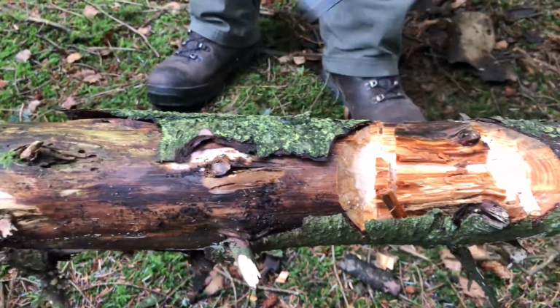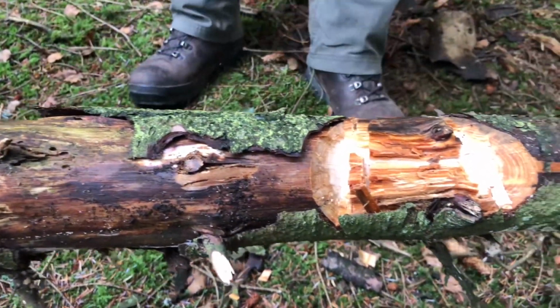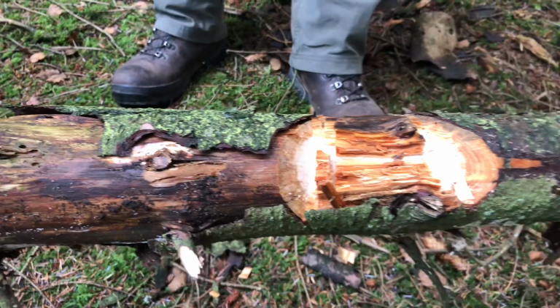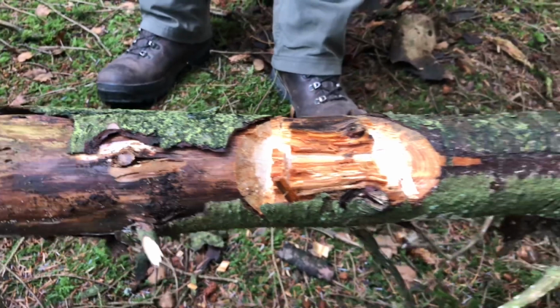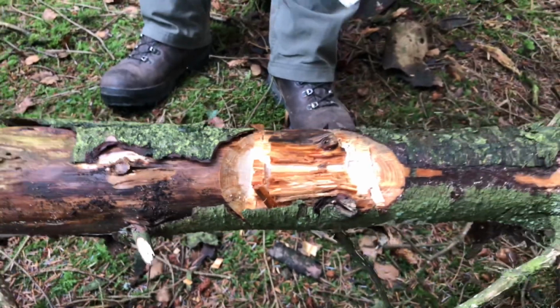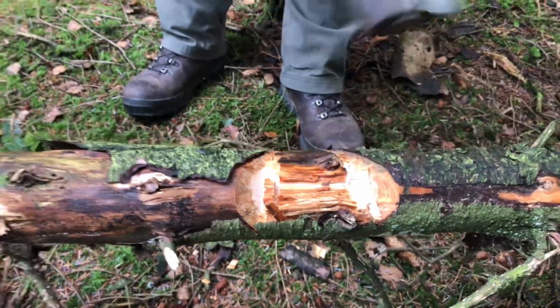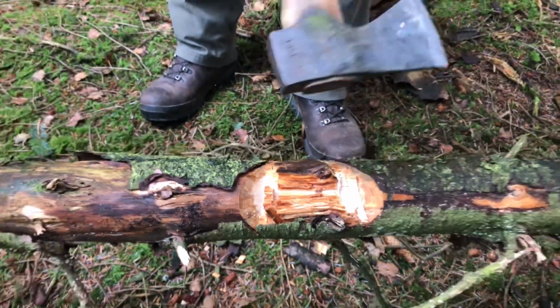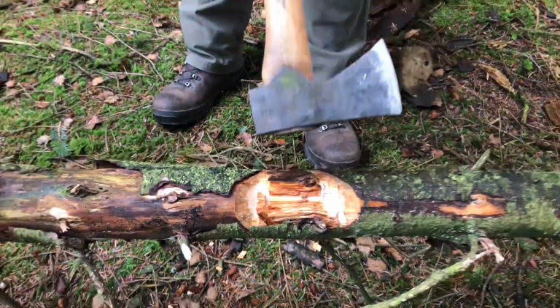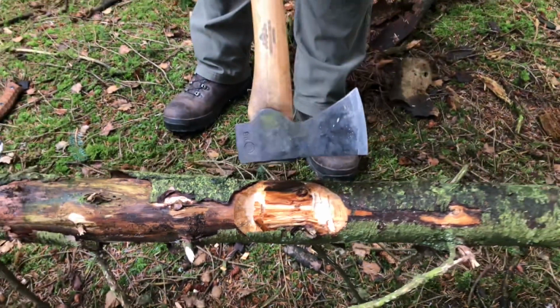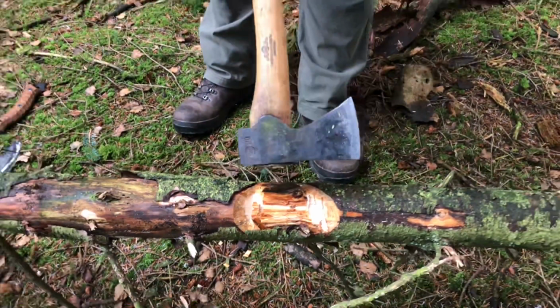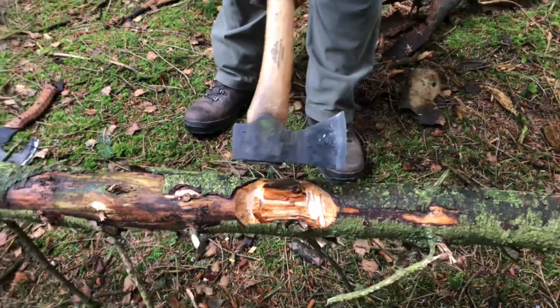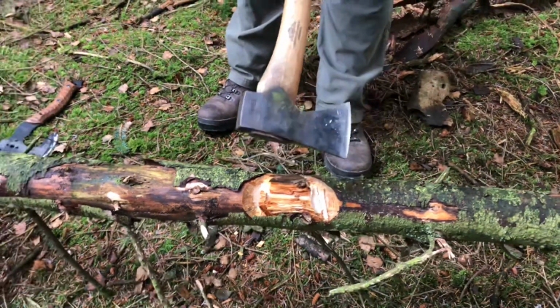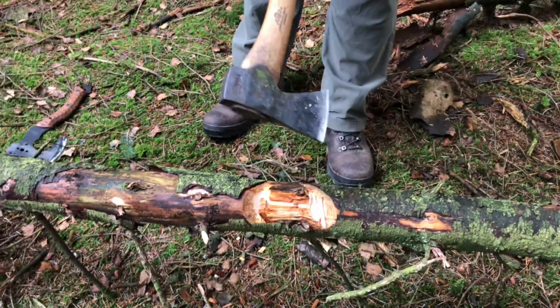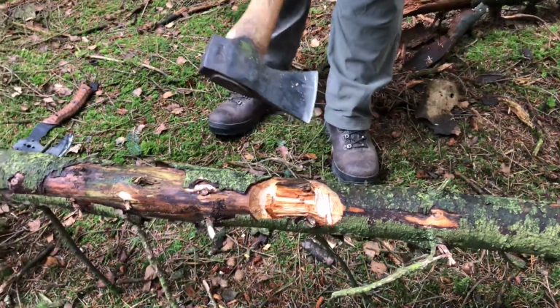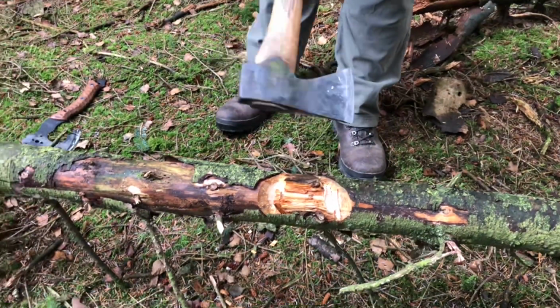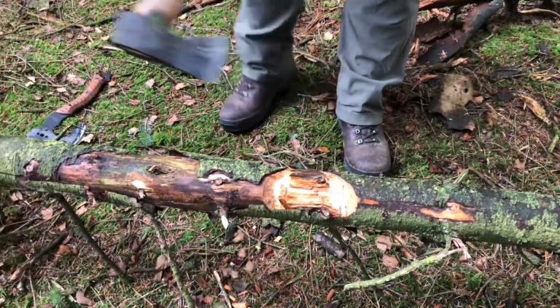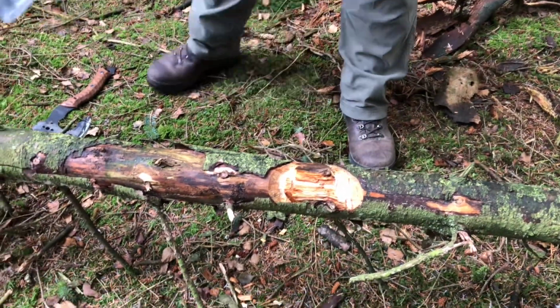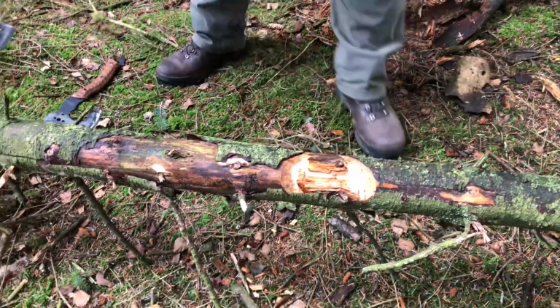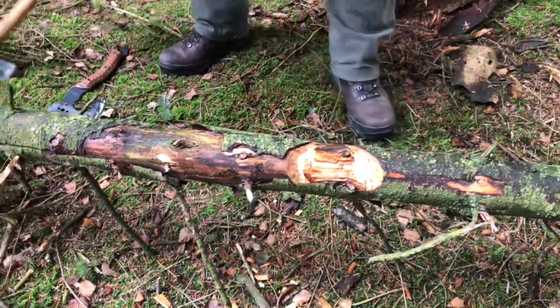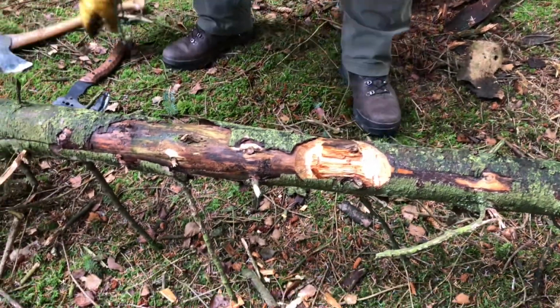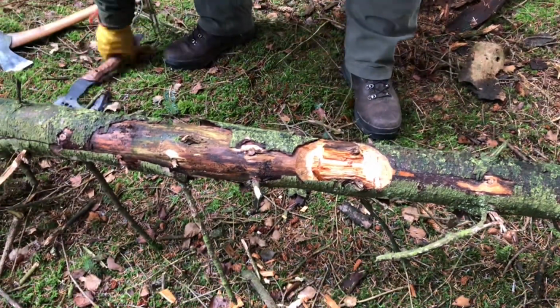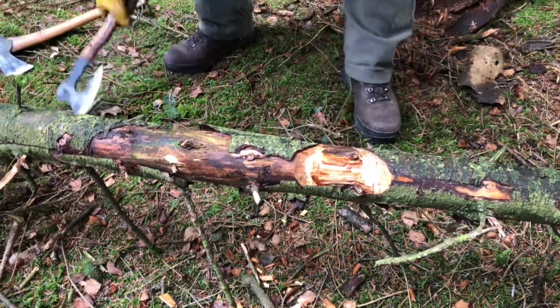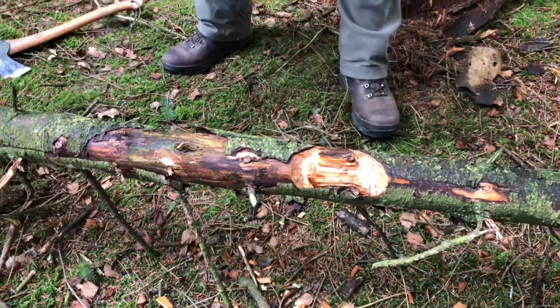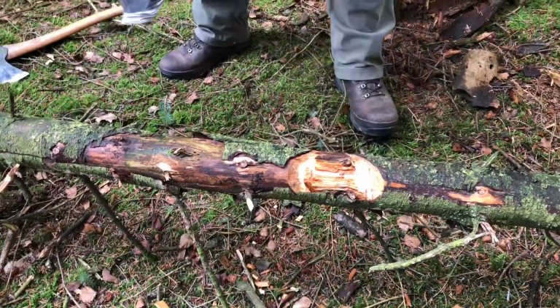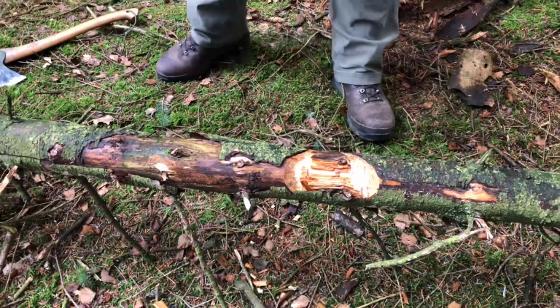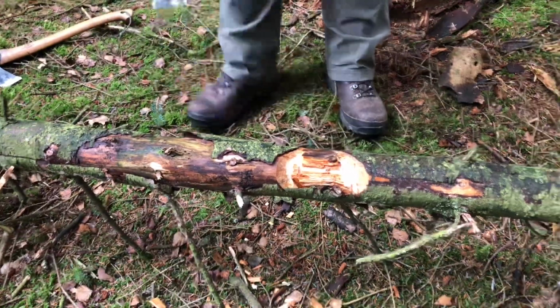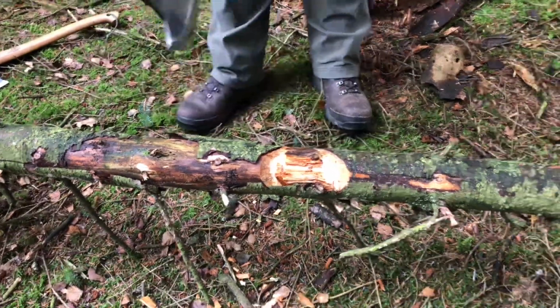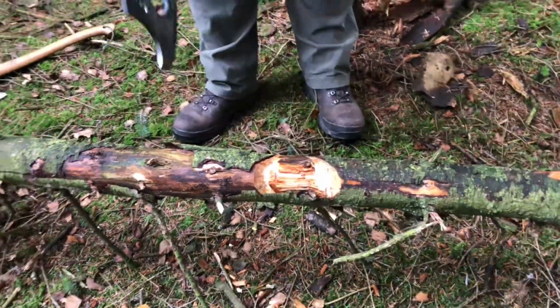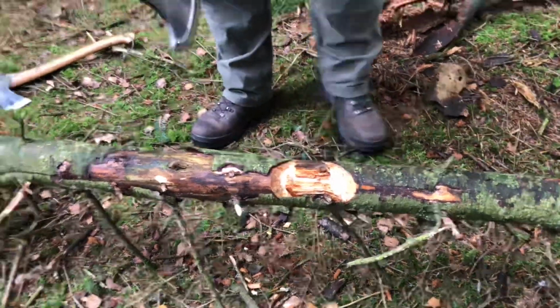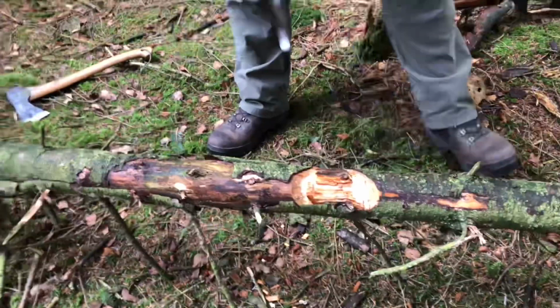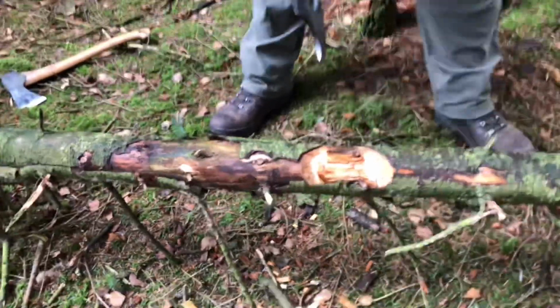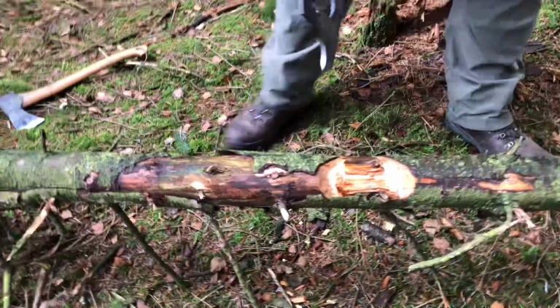Right then, so that was the small forest Grandford Brock's axe. Let's see how we've gone now with the smaller axe here.